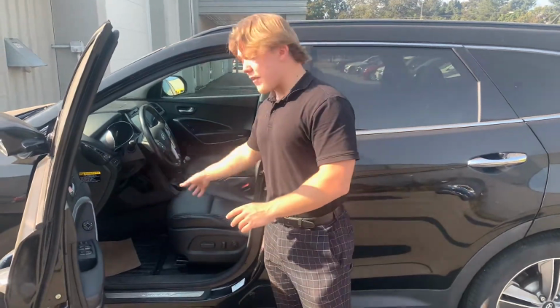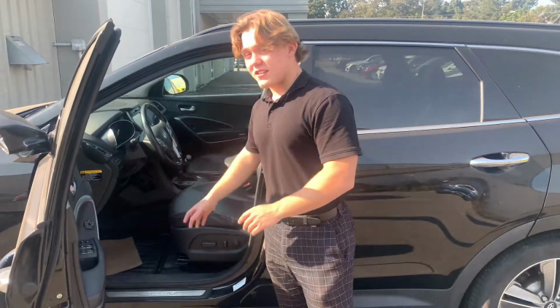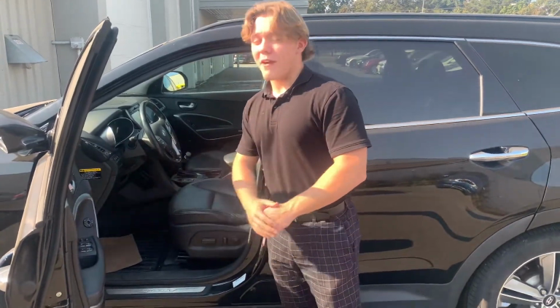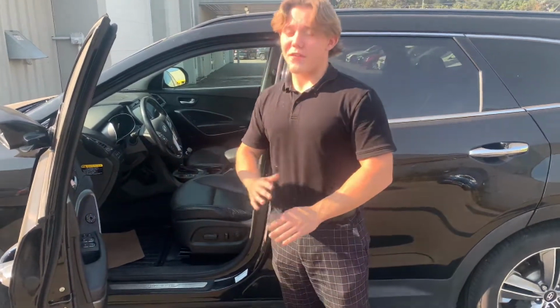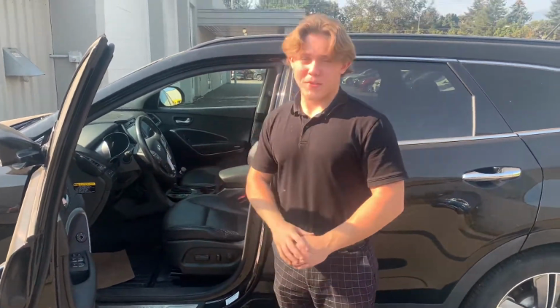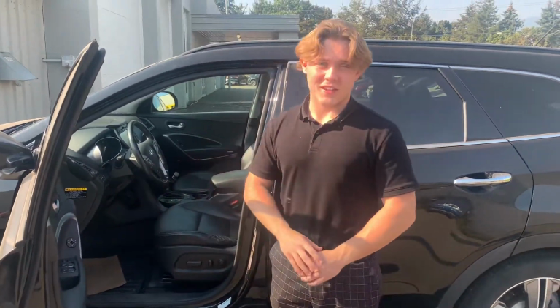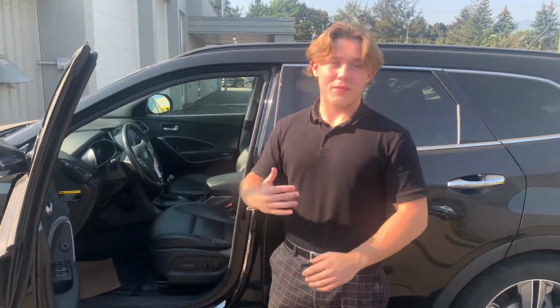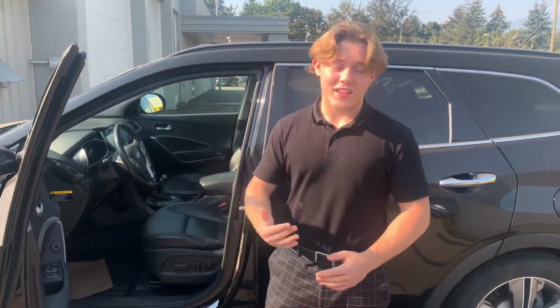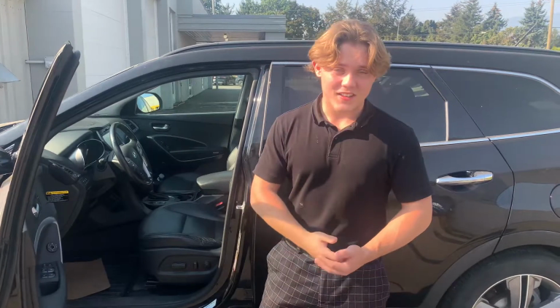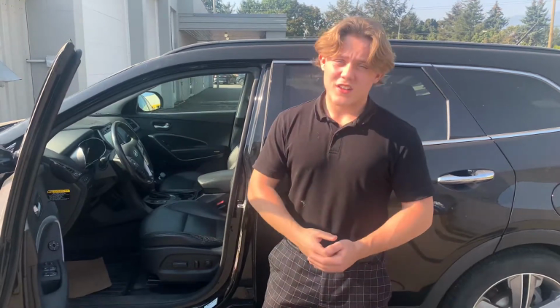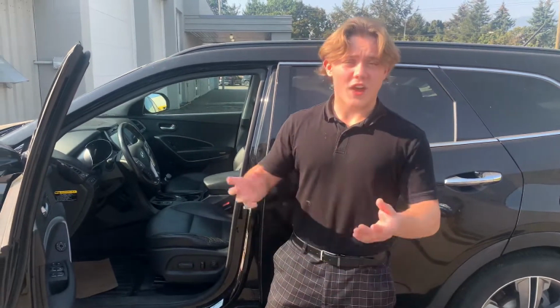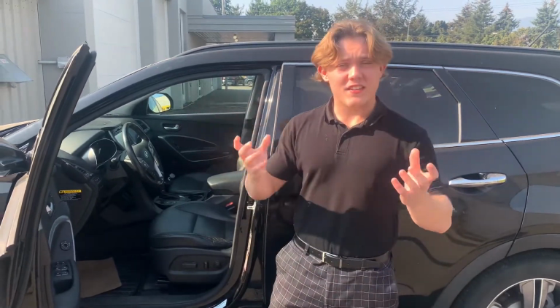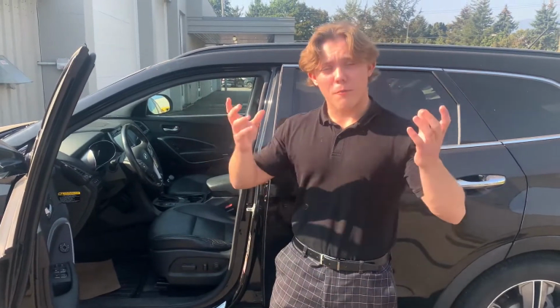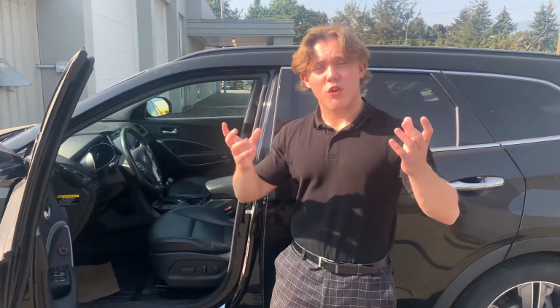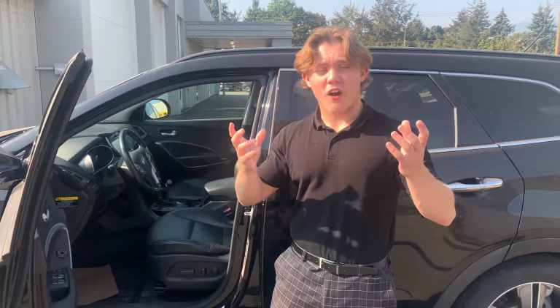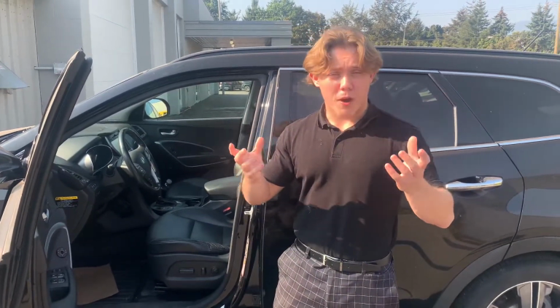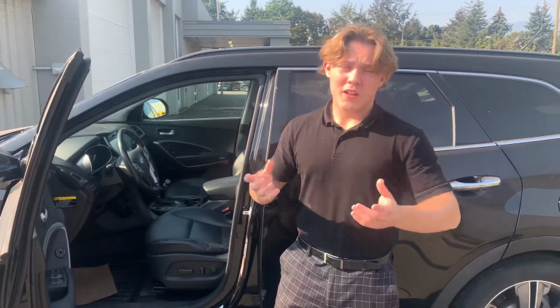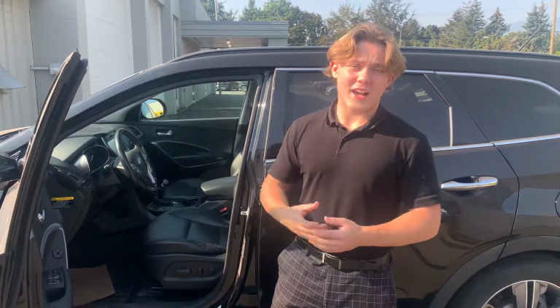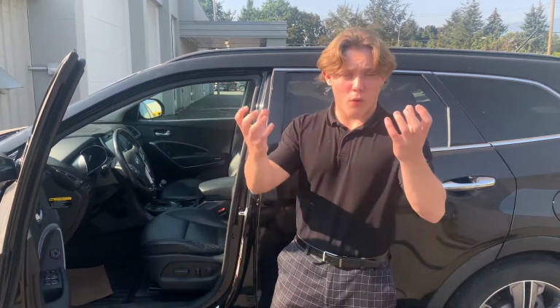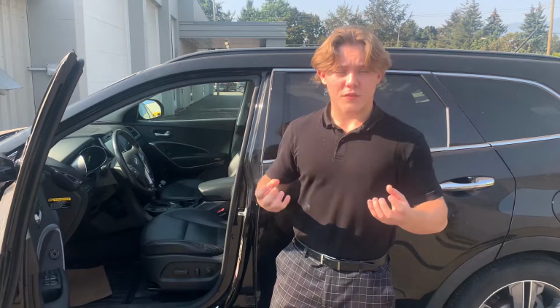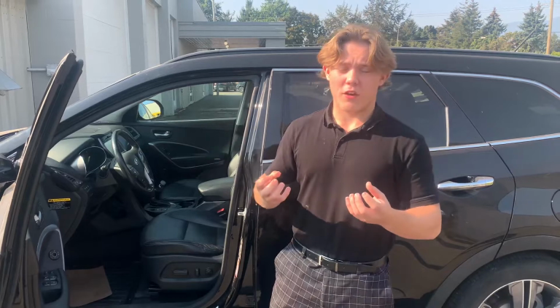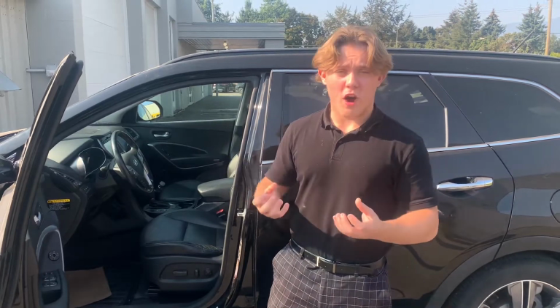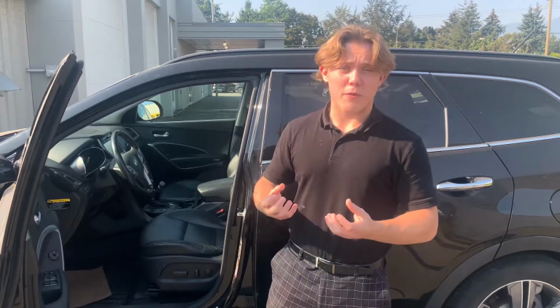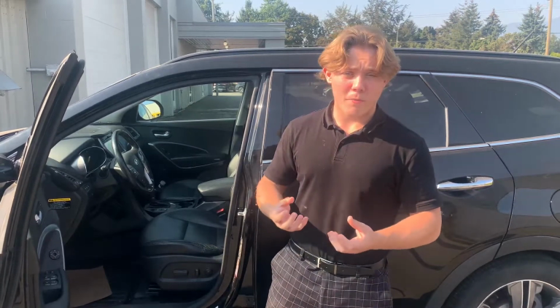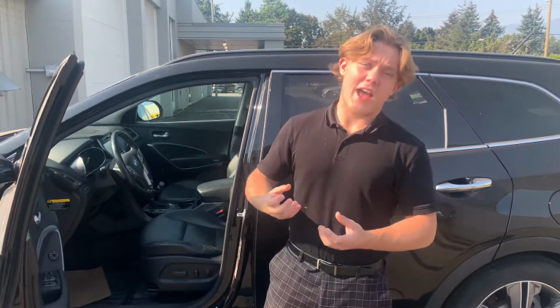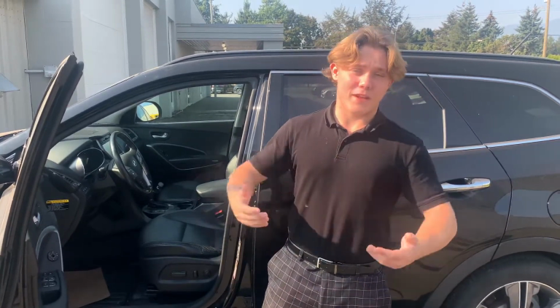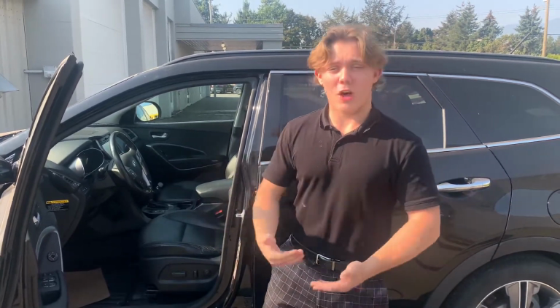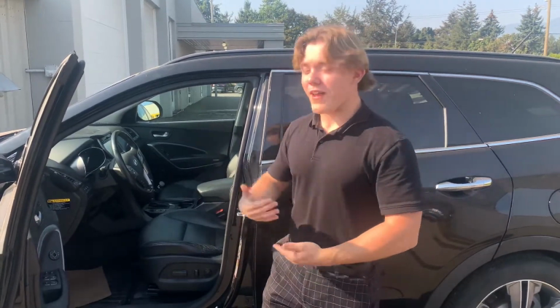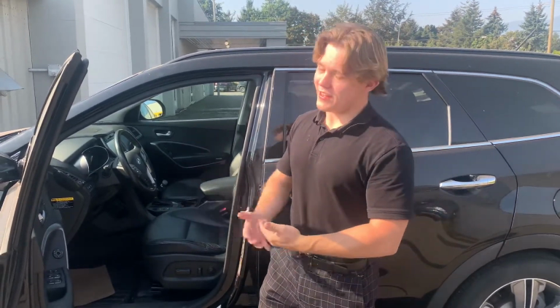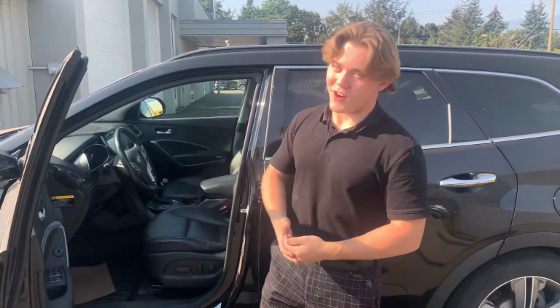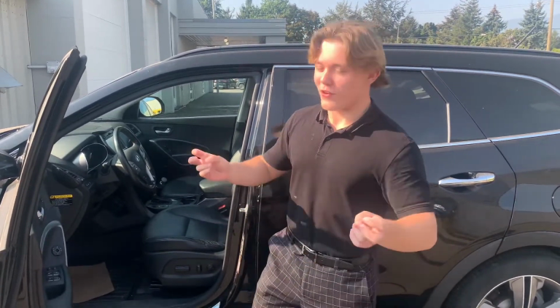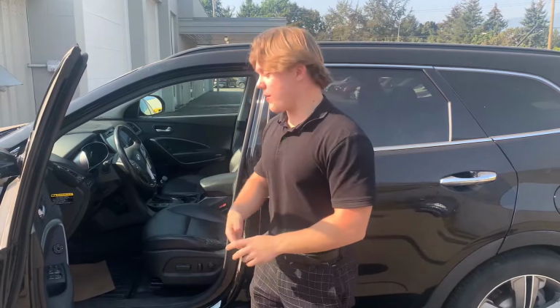Leather seats — my favorite thing about these seats is the ventilated seats. It's not like AC where it pushes cold air on your bottom; it's actually gonna pull the hot air from your seat and make it feel a lot more ventilated — it makes it feel cooler pretty much.